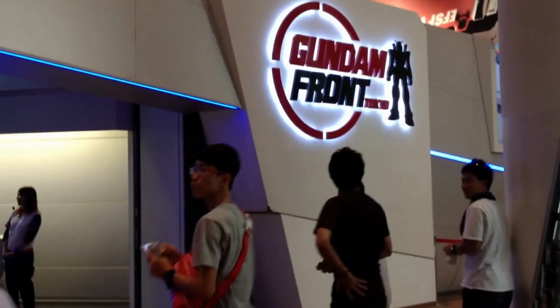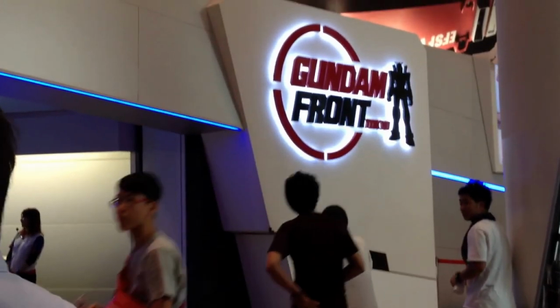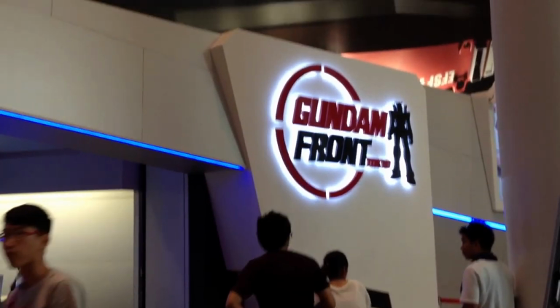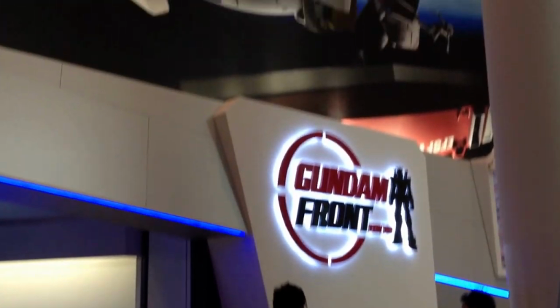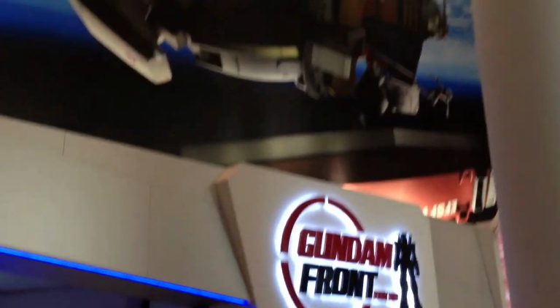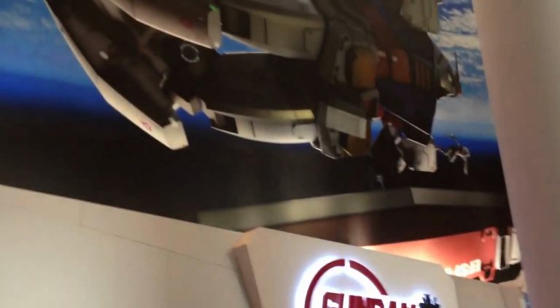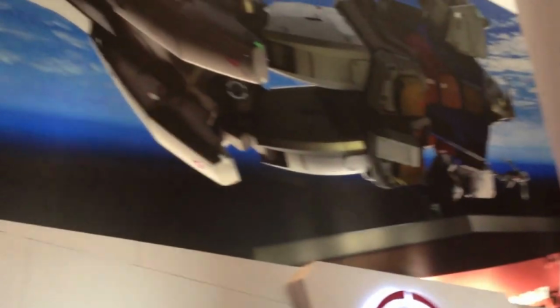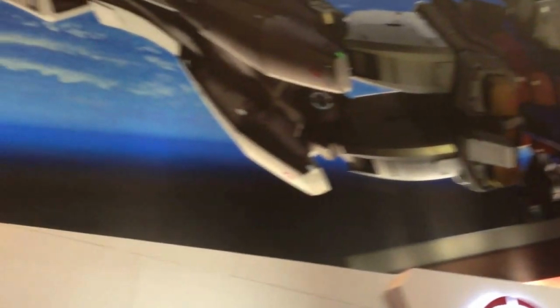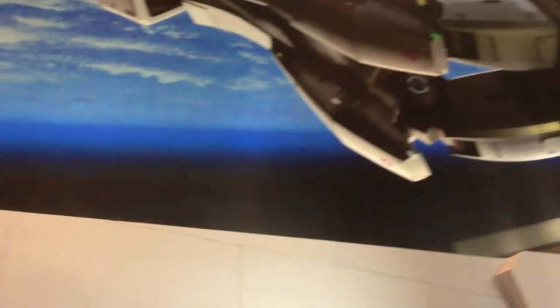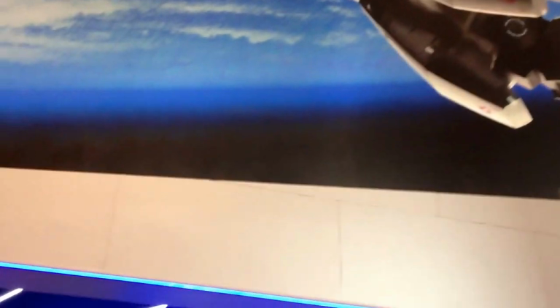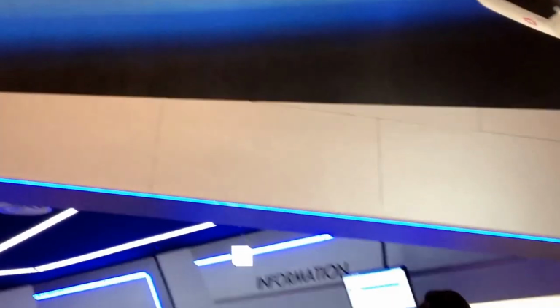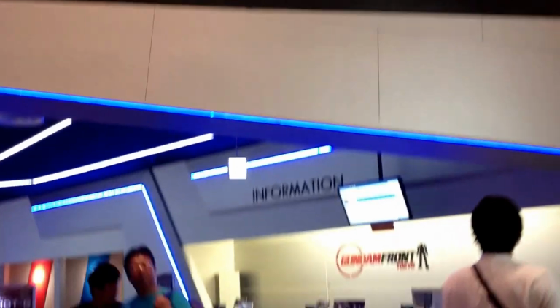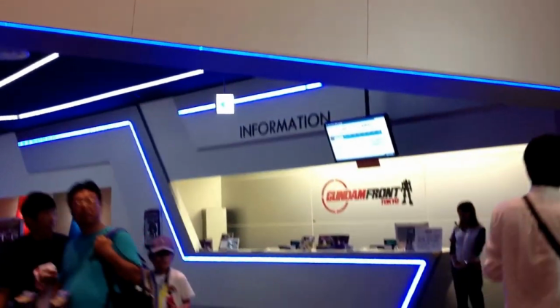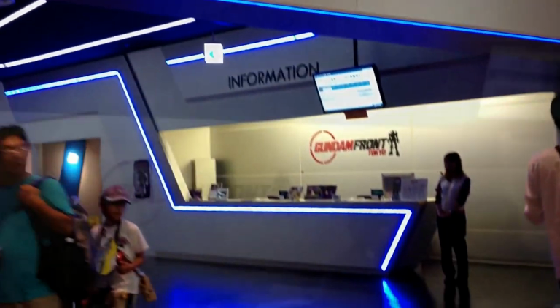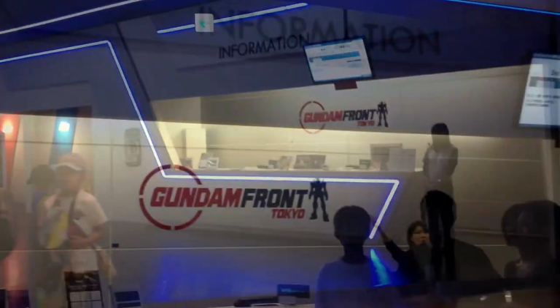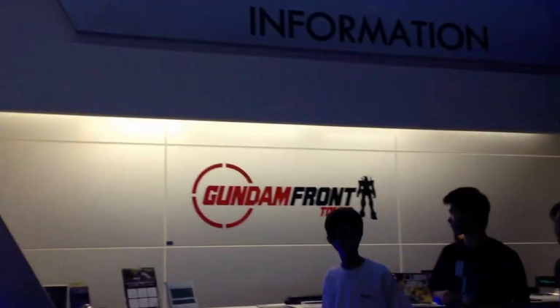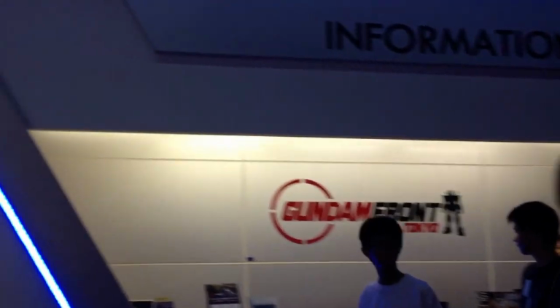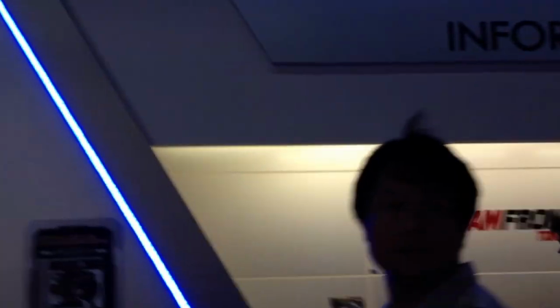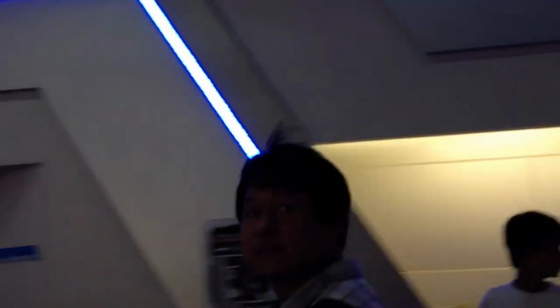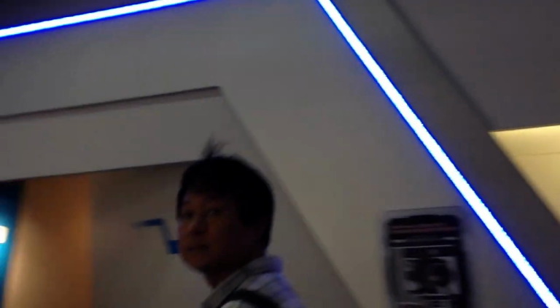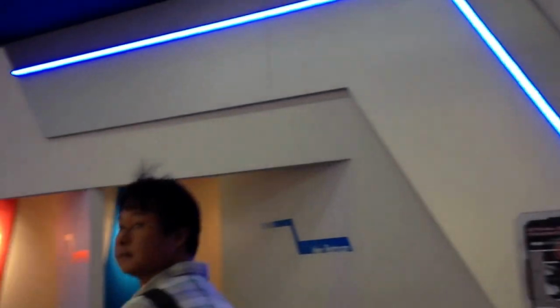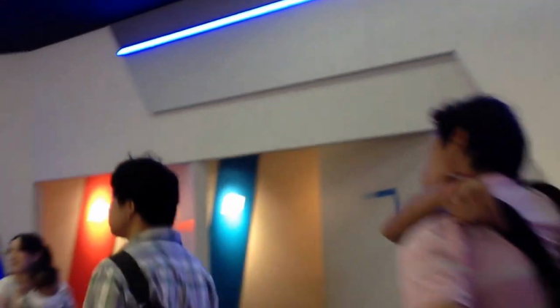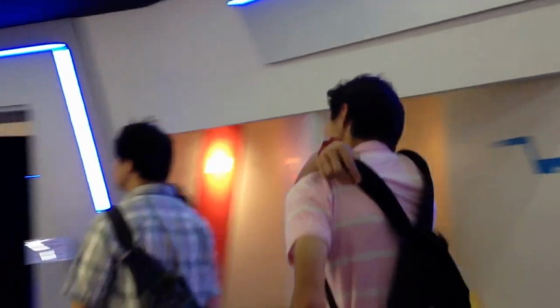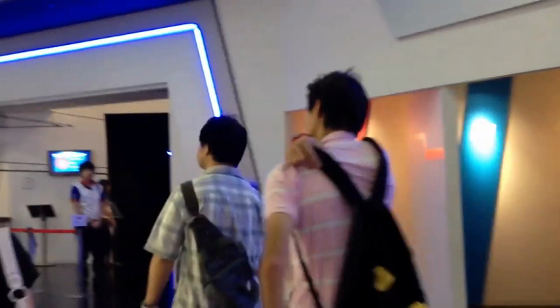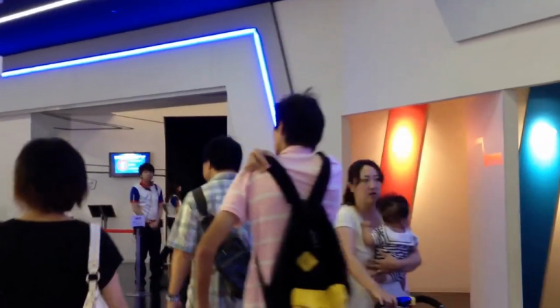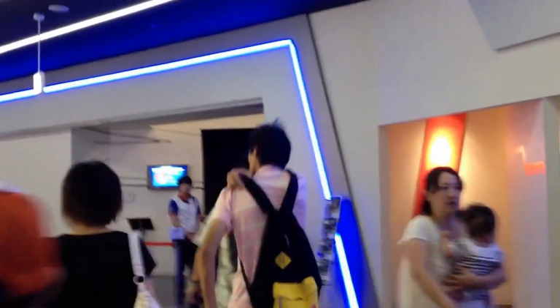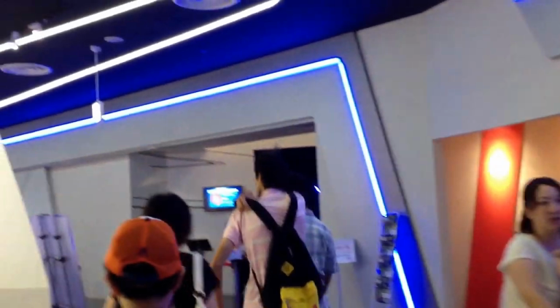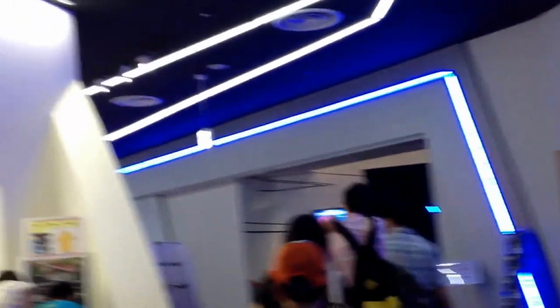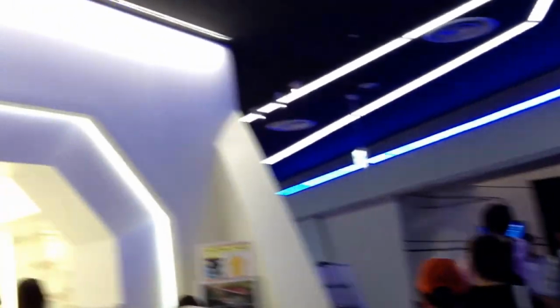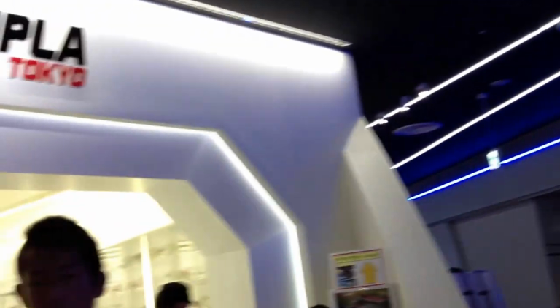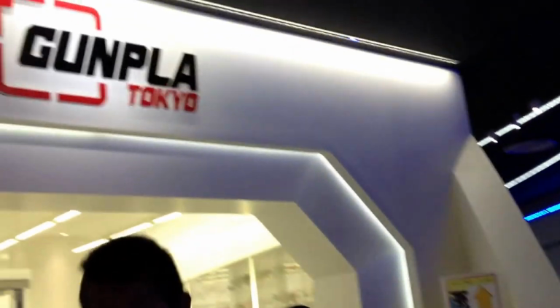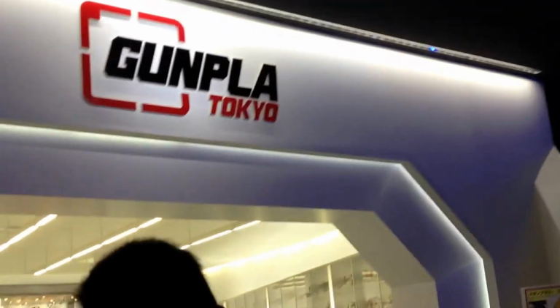Hey guys, Horatio here. Today we went to DiverCity in Odaiba, known specifically for Gundam Front, the Gundam Museum, which was just absolutely amazing.